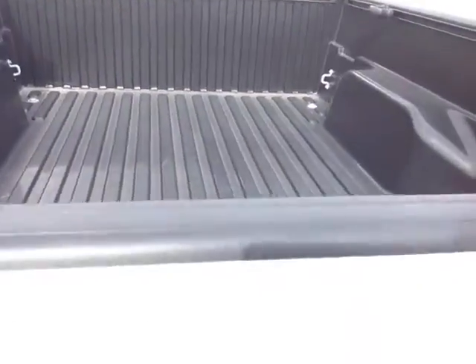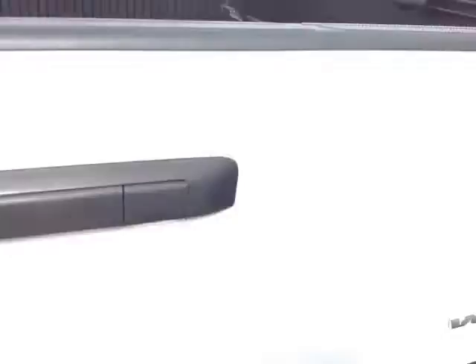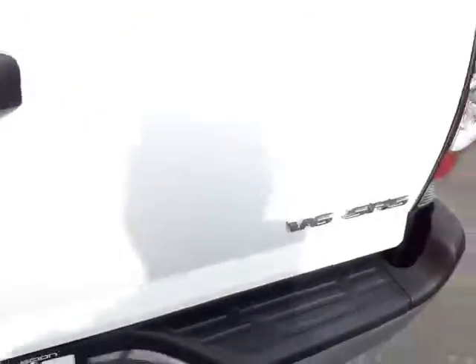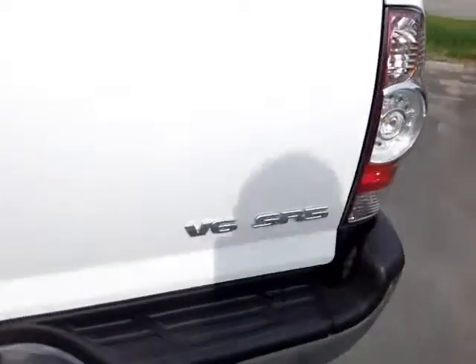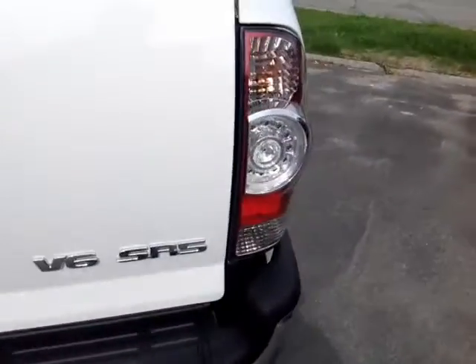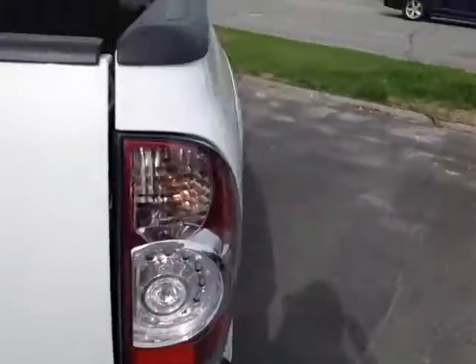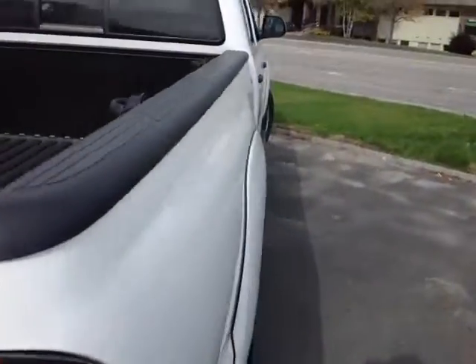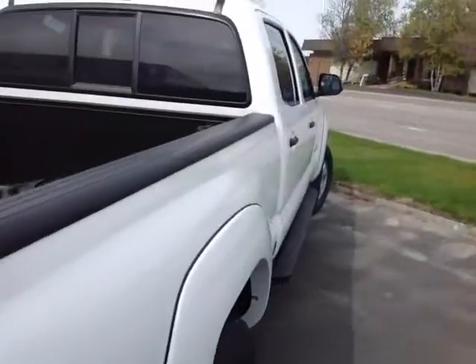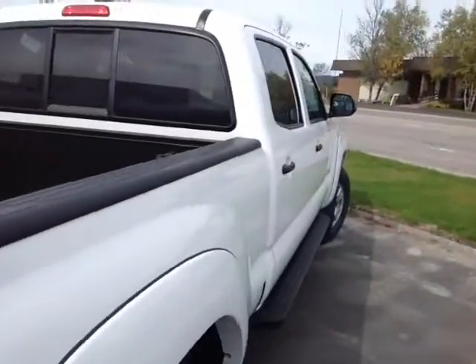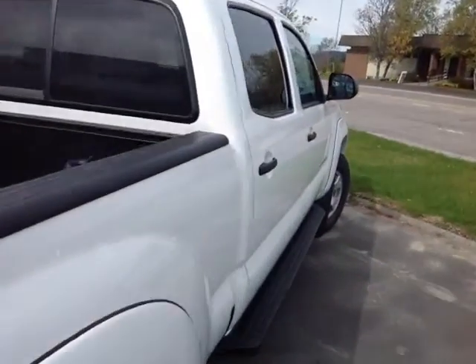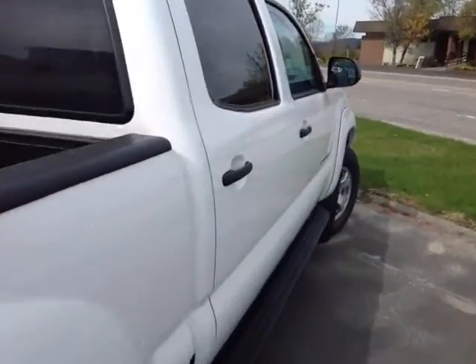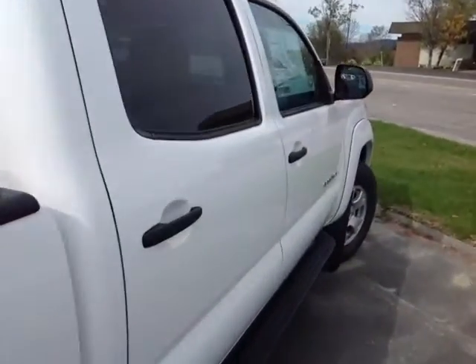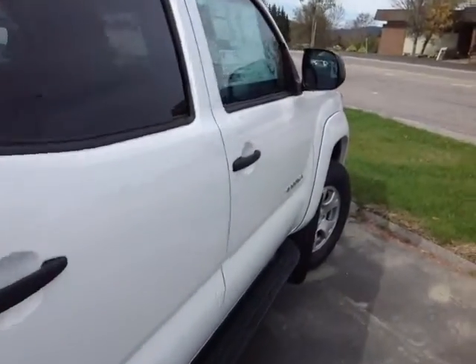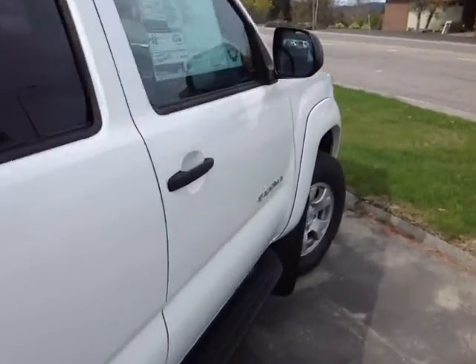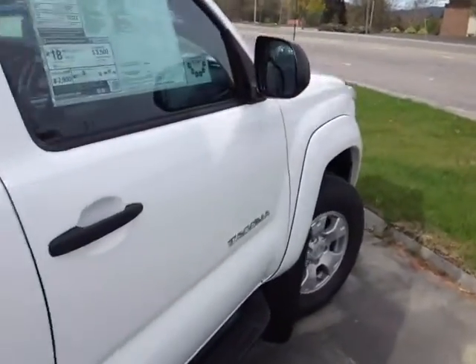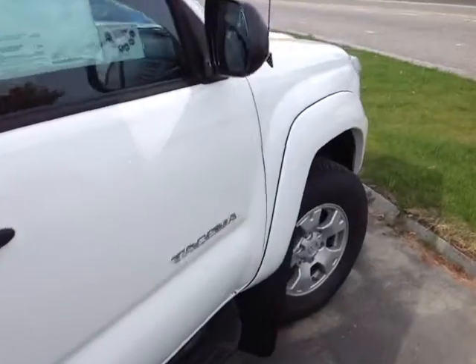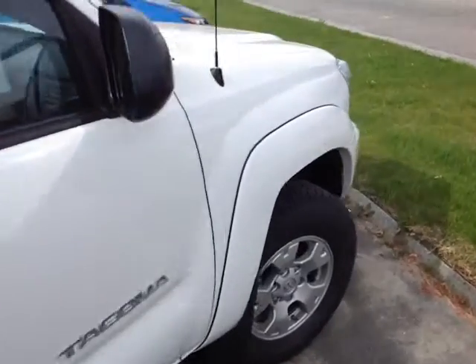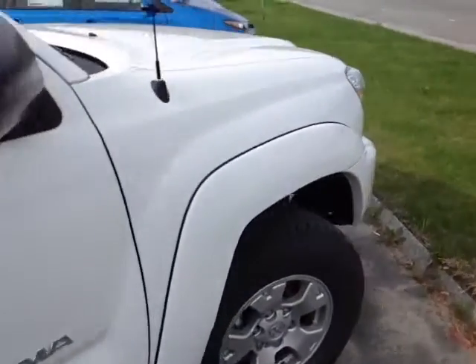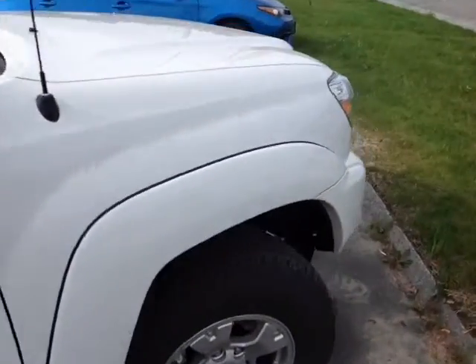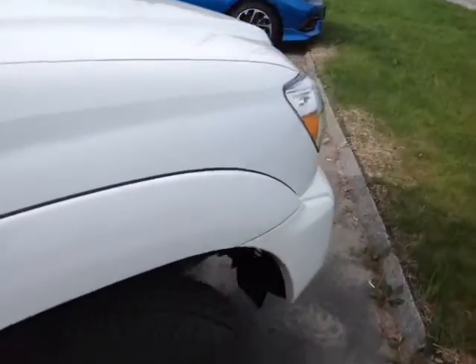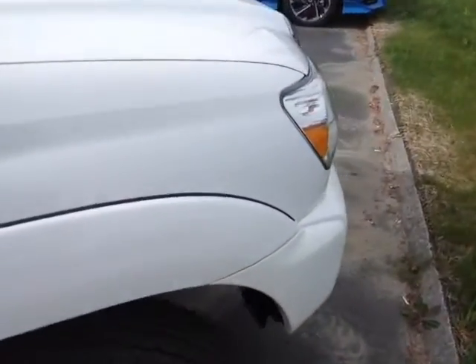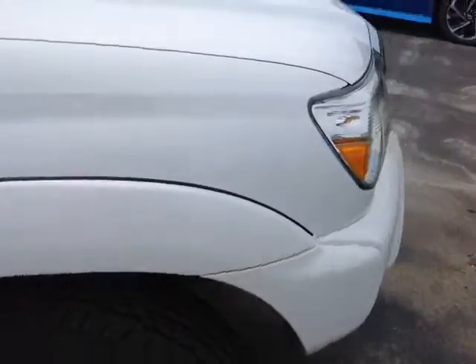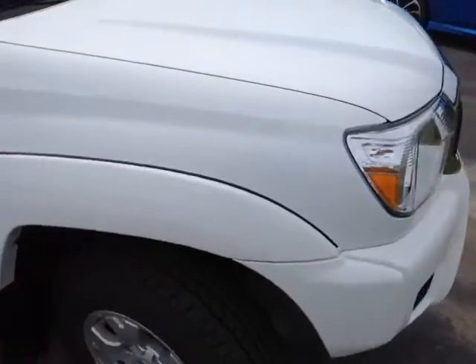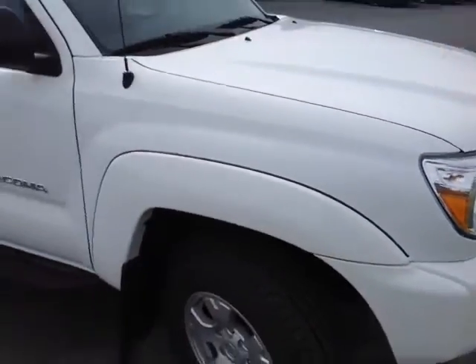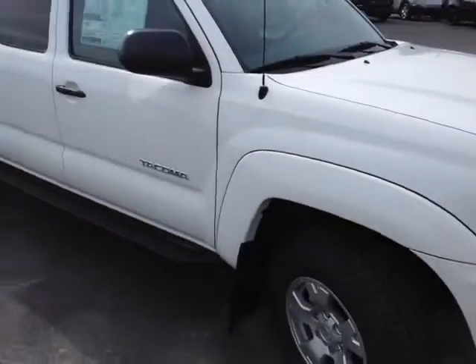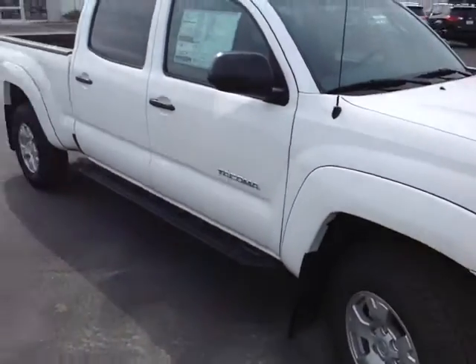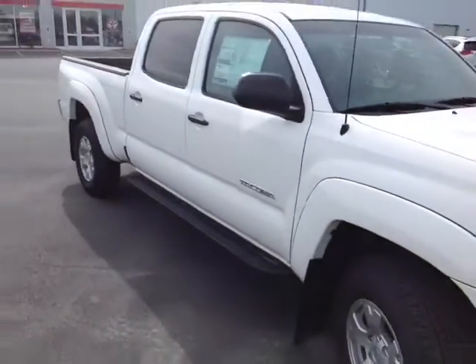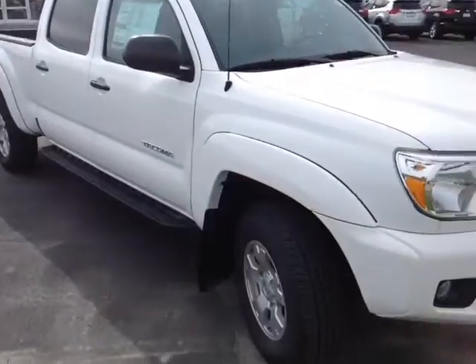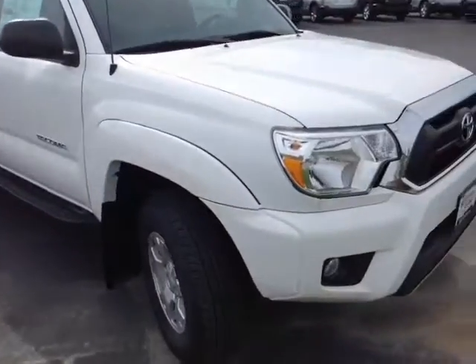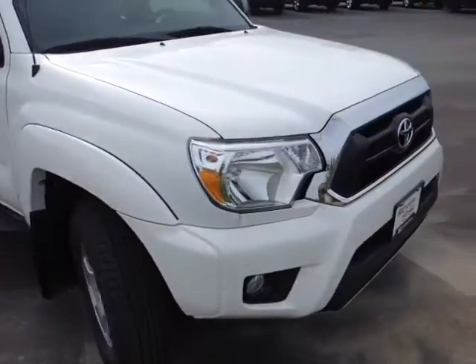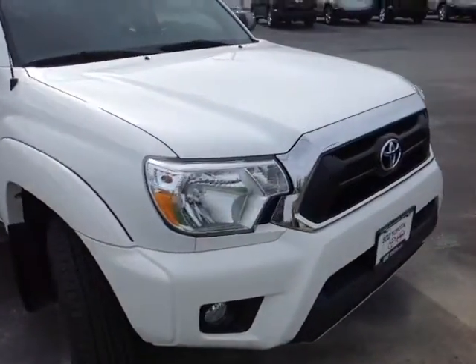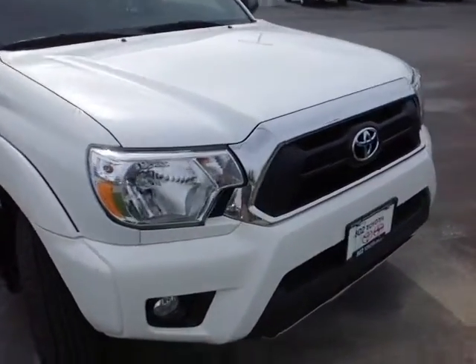This is the V6 SR5 package, powered by a very responsive 4 liter V6 matched up to a 5 speed electronically controlled automatic transmission that will generate up to about 6,500 pounds of towing capacity.